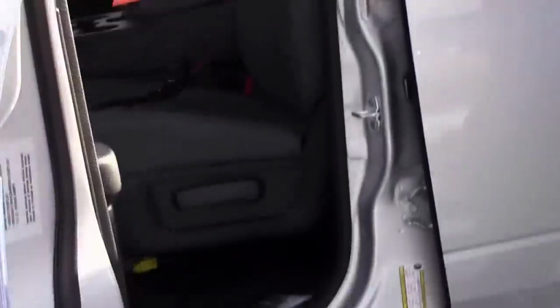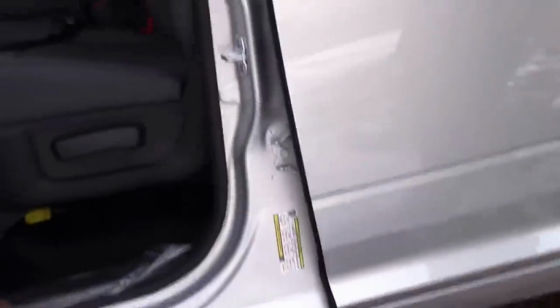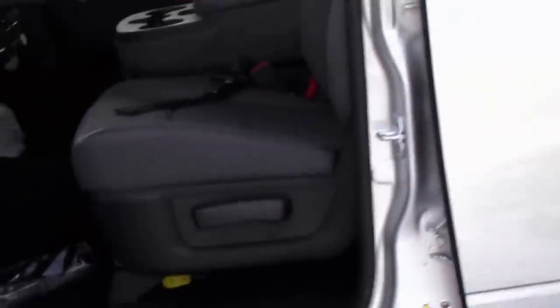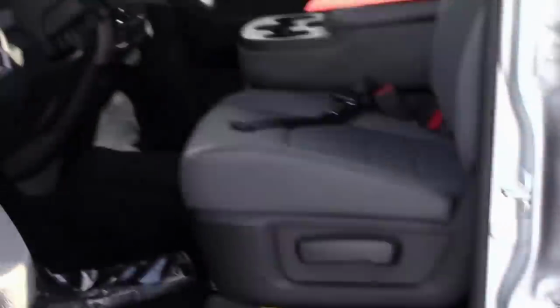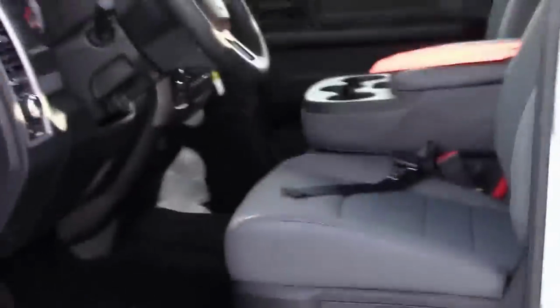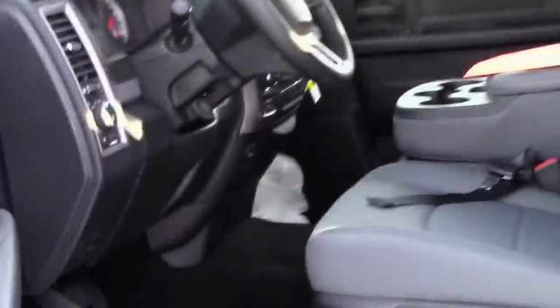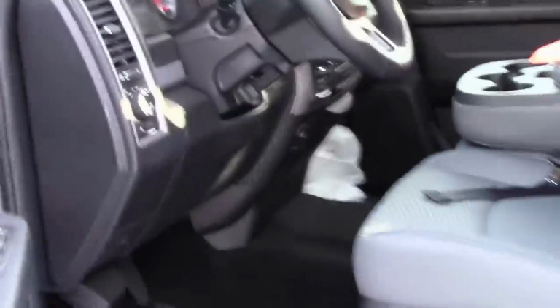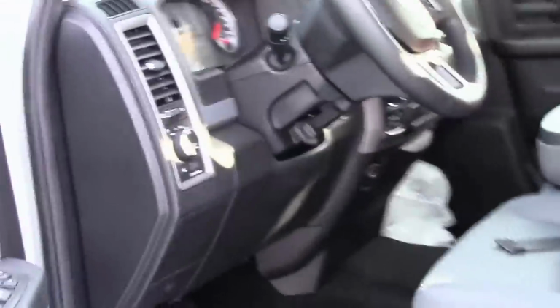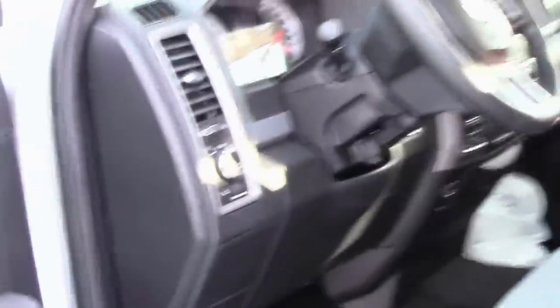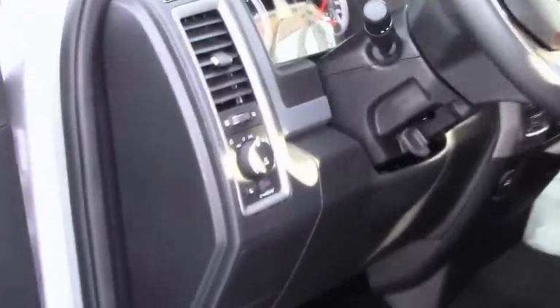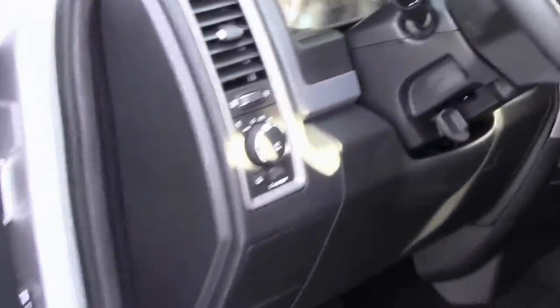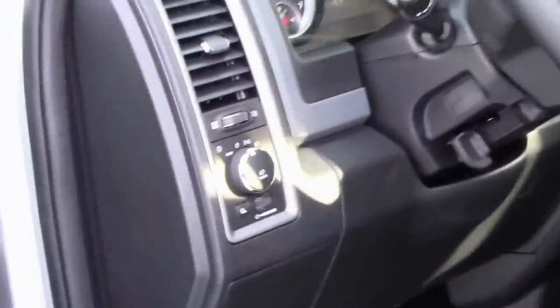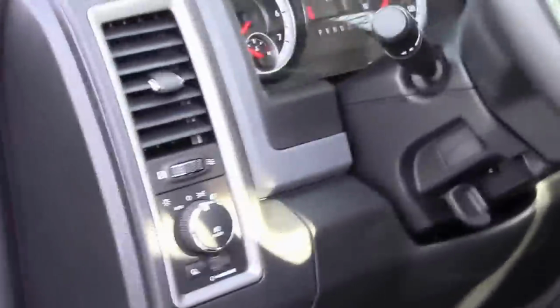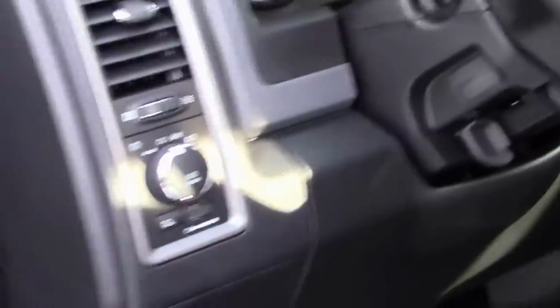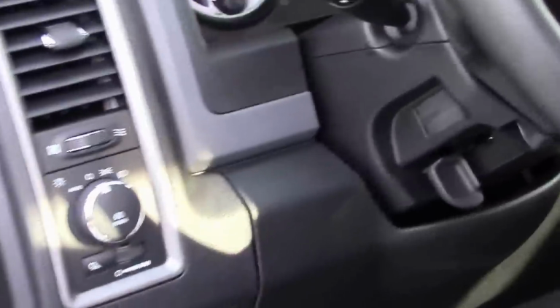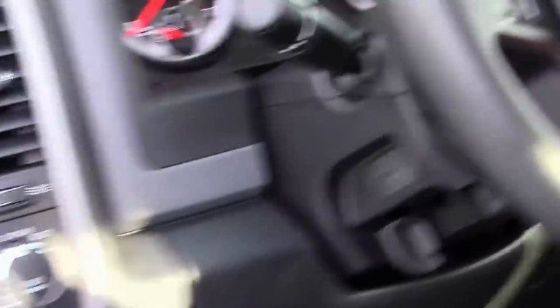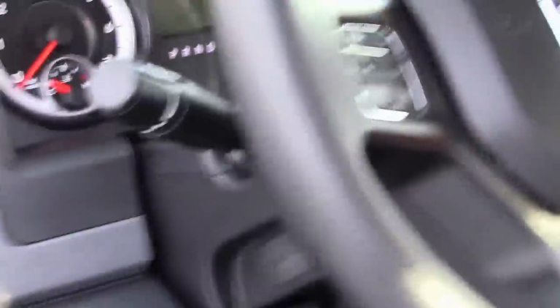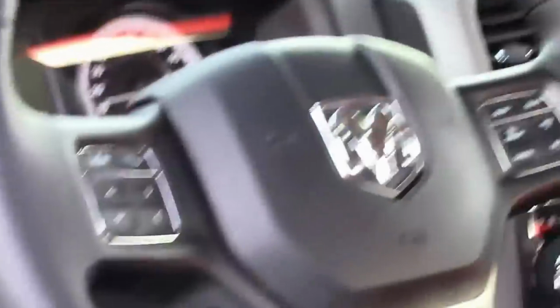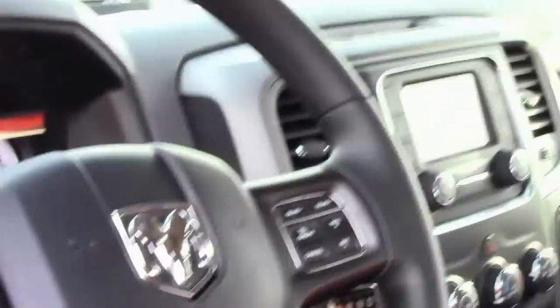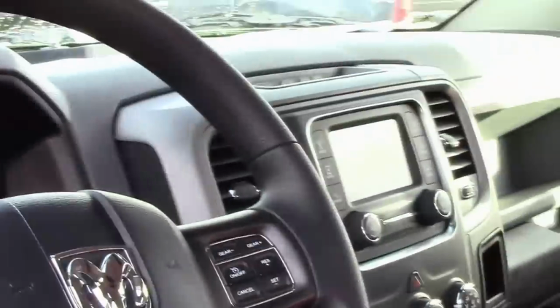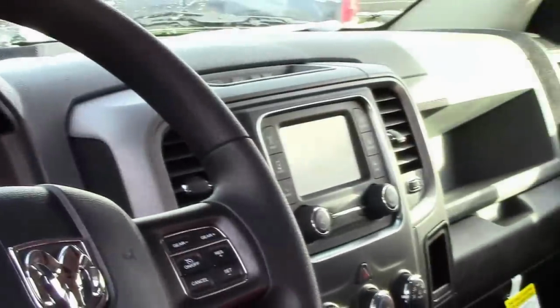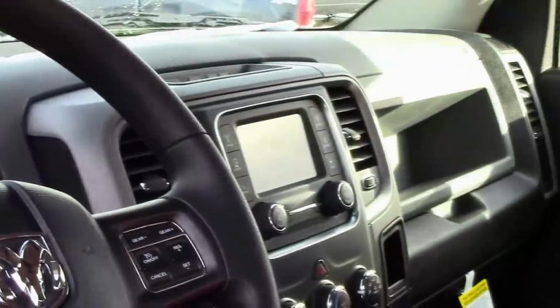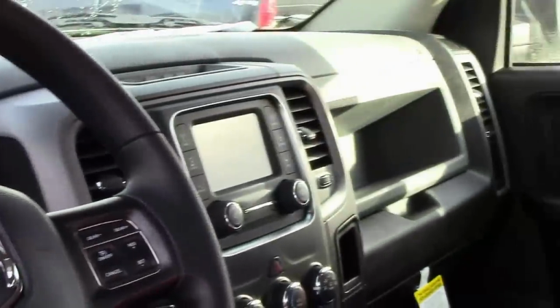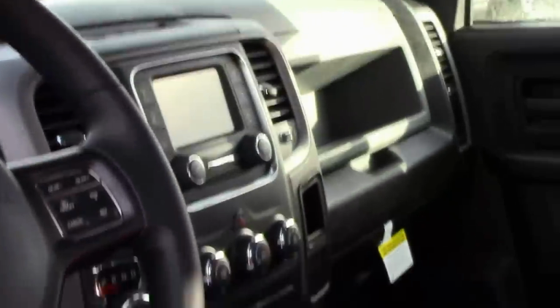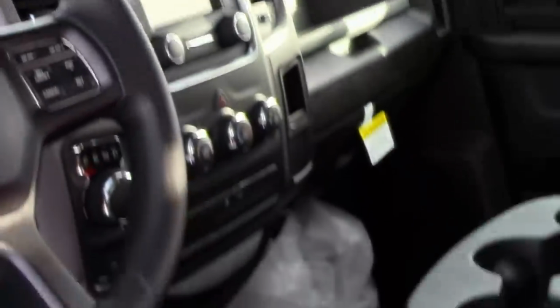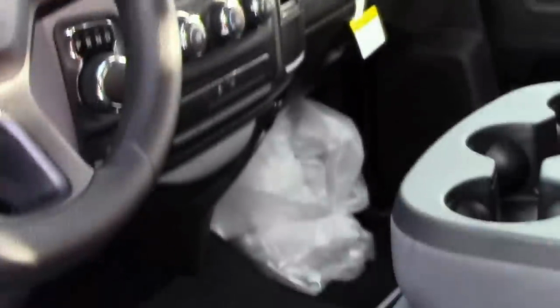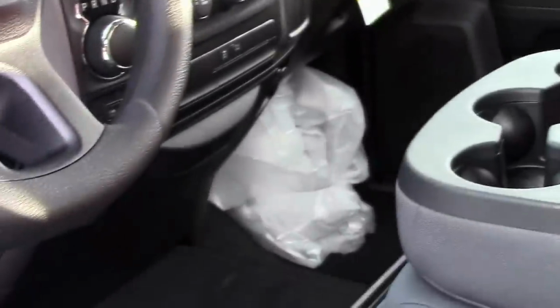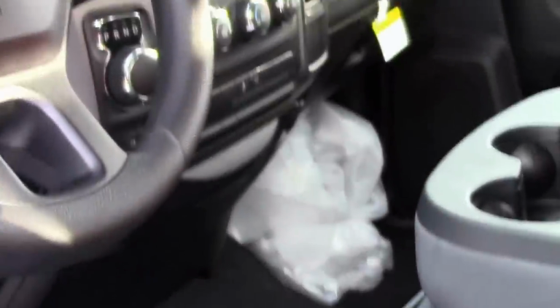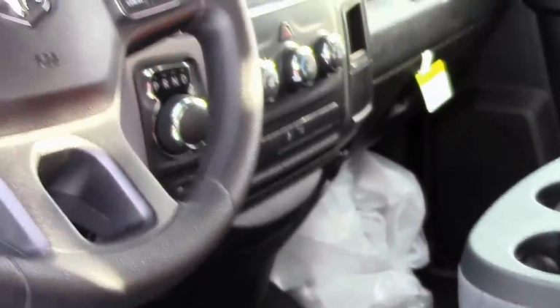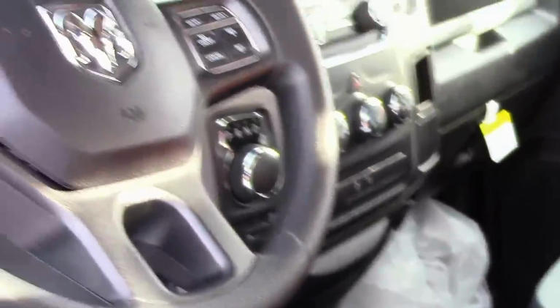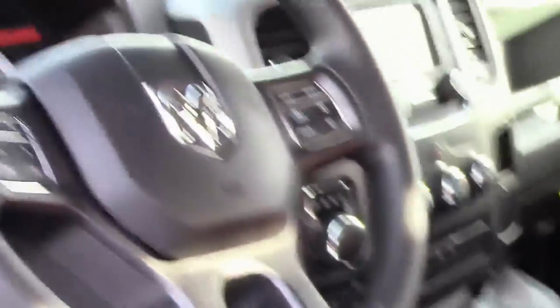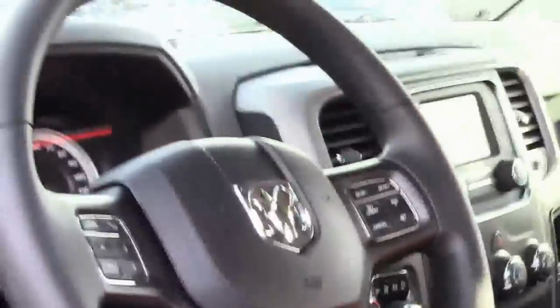It has automatic headlights, a nicer touchscreen stereo, cruise control, and you can get Bluetooth in them. They all have the nicer shift-on-the-fly four-wheel drive system, AC and heat, keyless entry, and the list goes on and on.